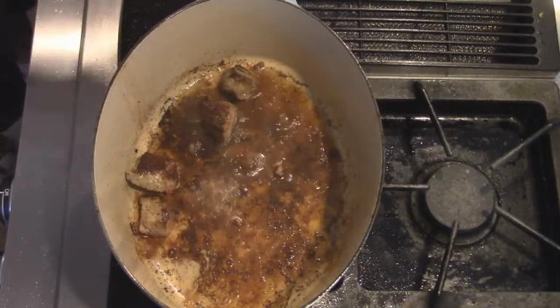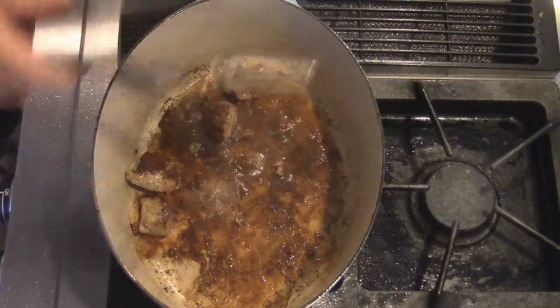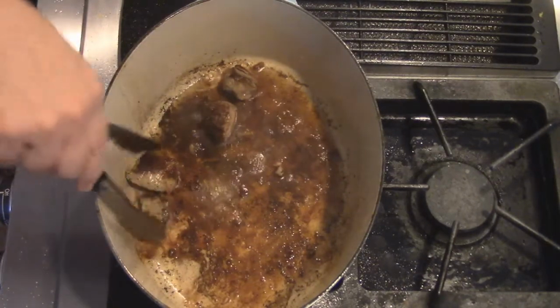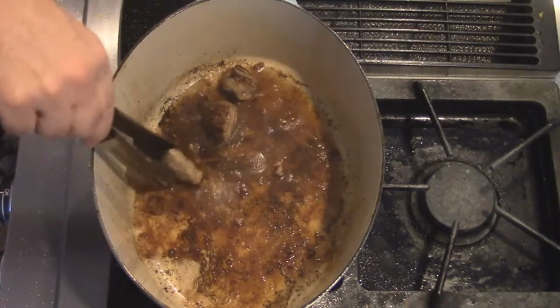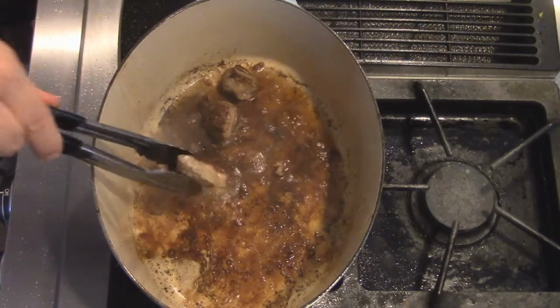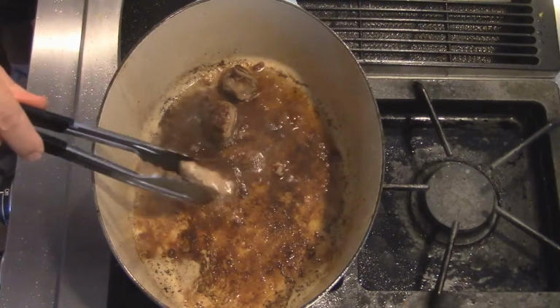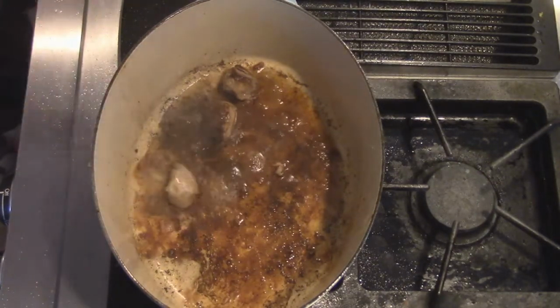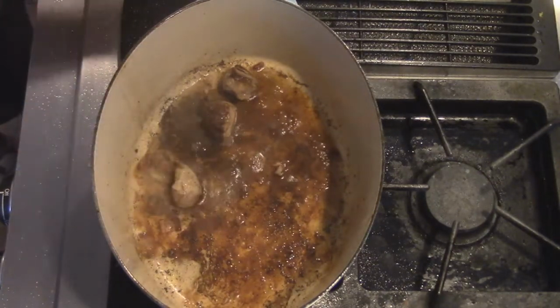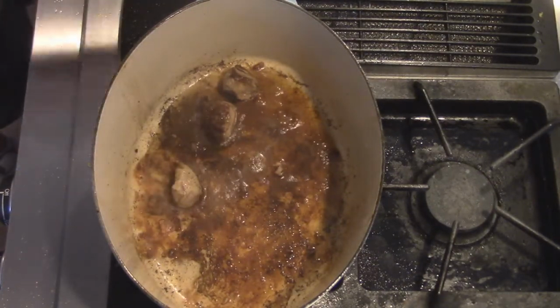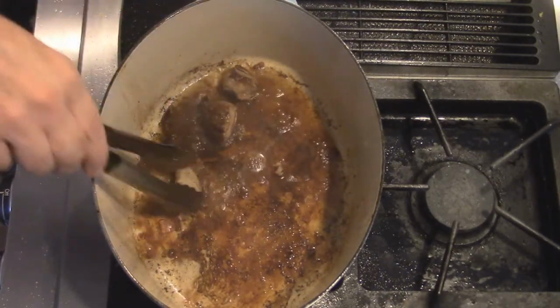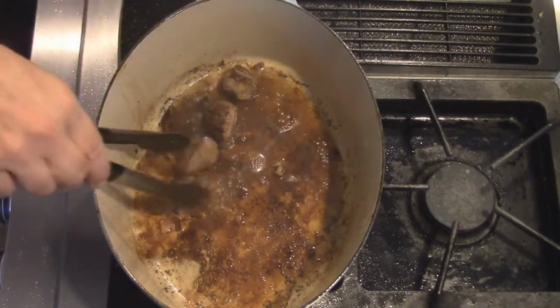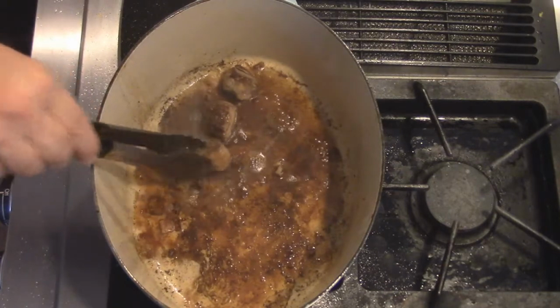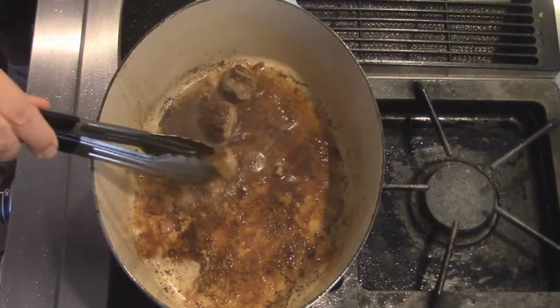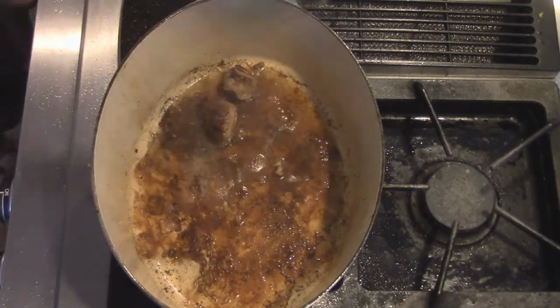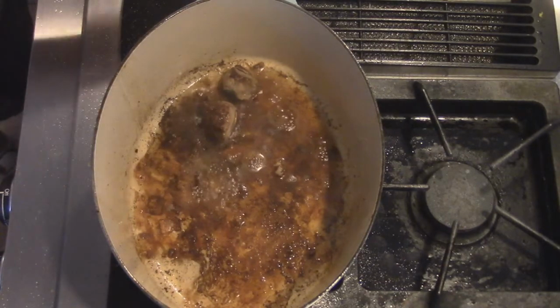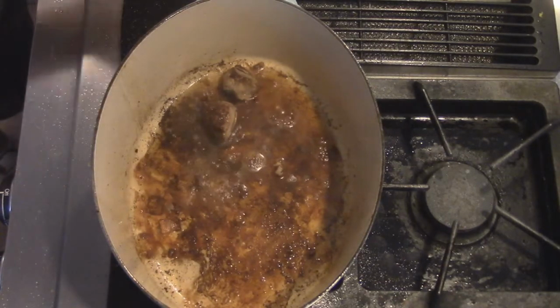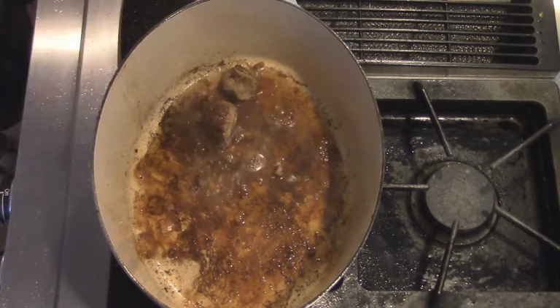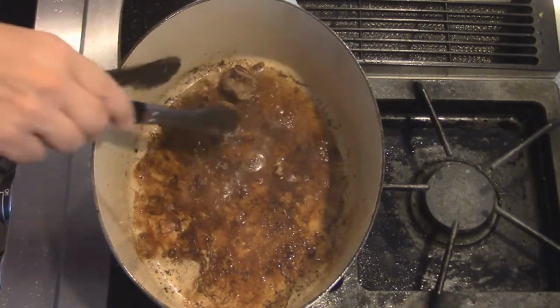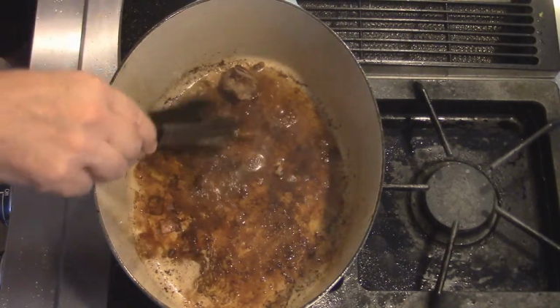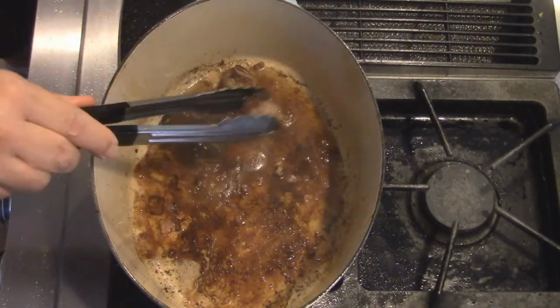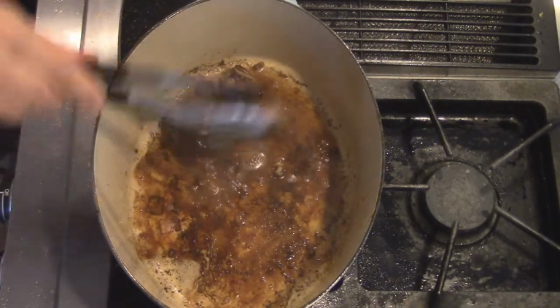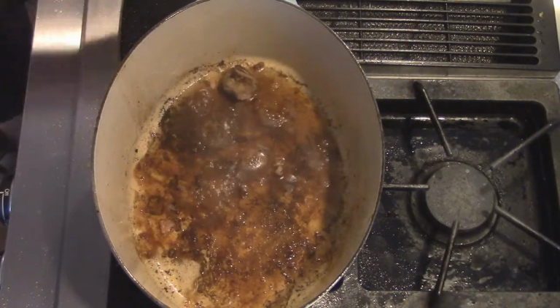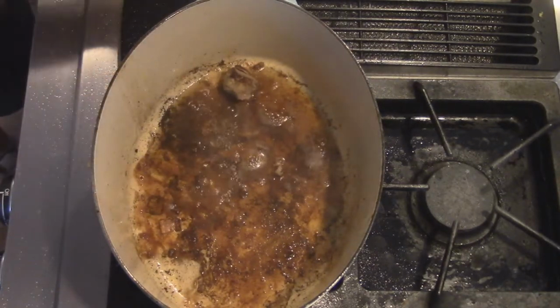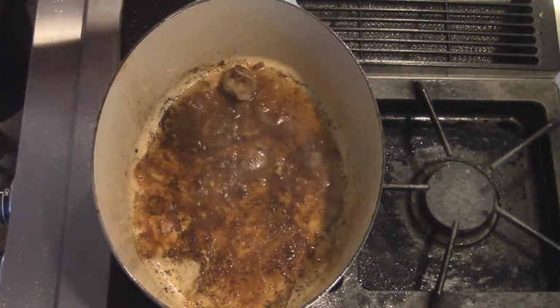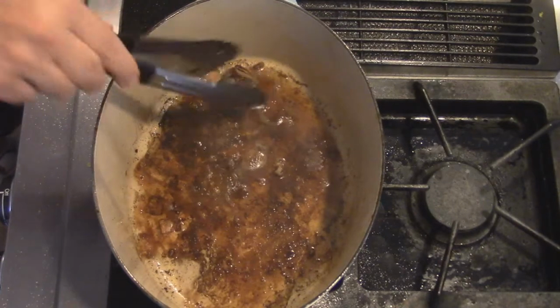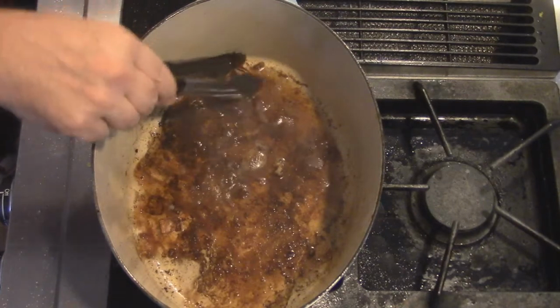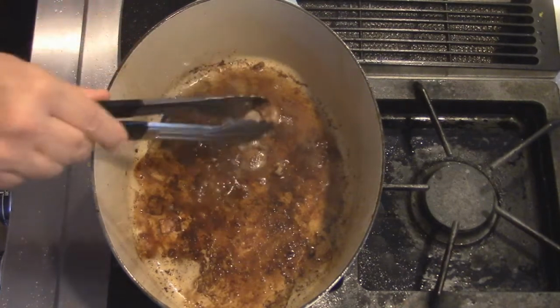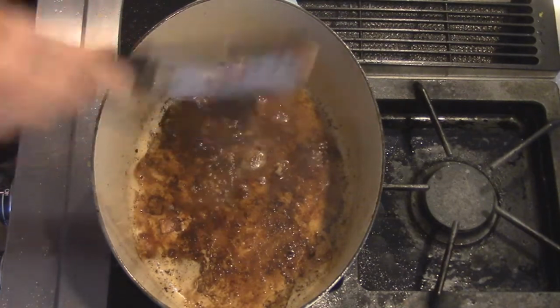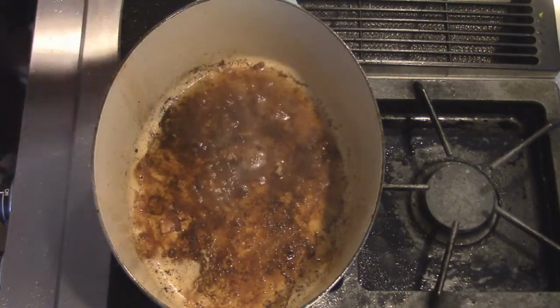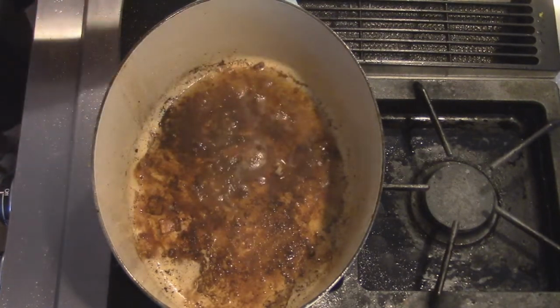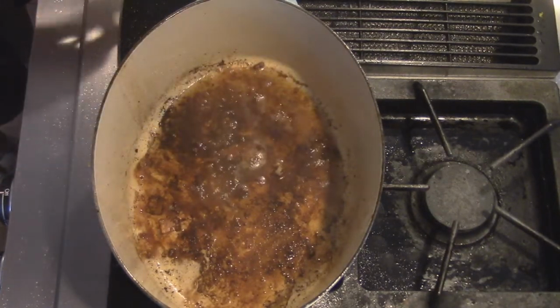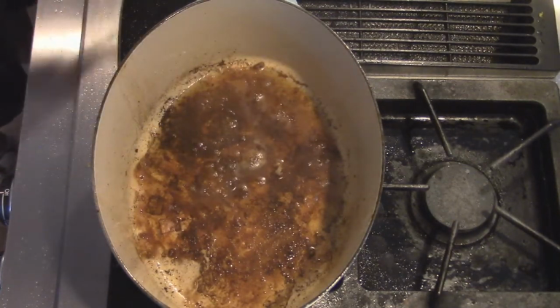You can see all that little burnt bits on the bottom. That's massive, massive flavor, and that's a good thing.